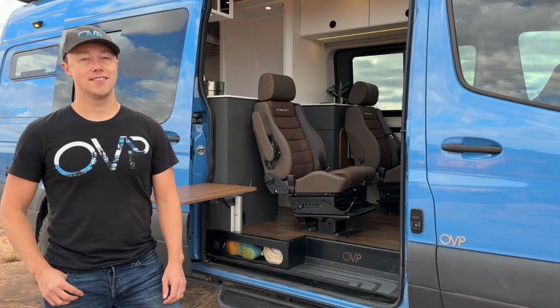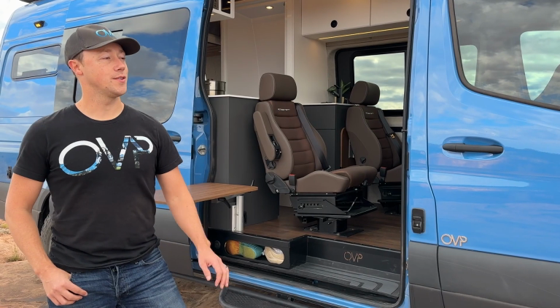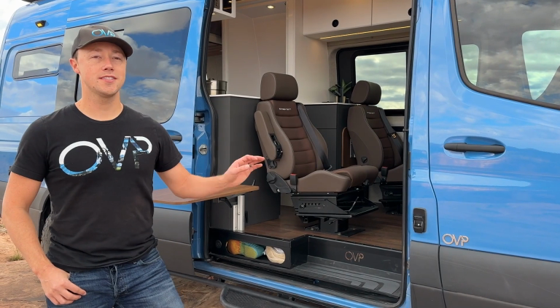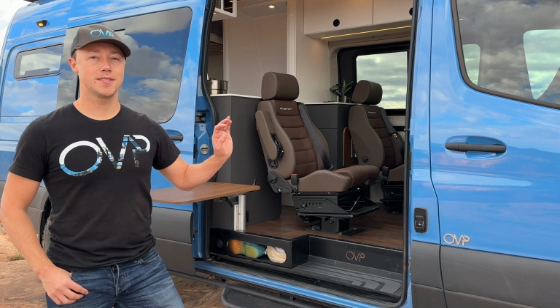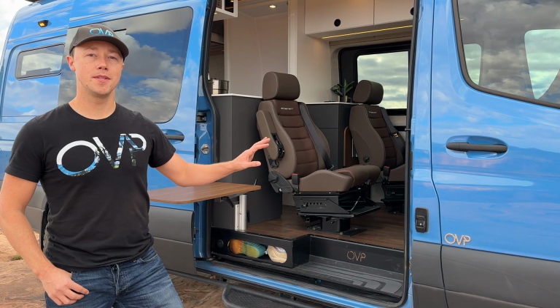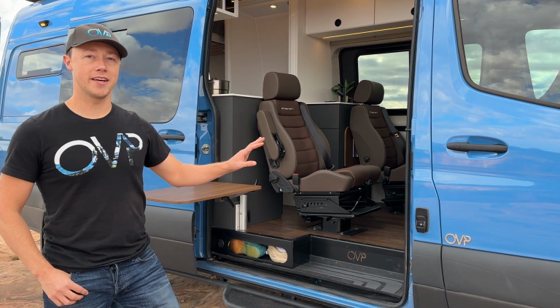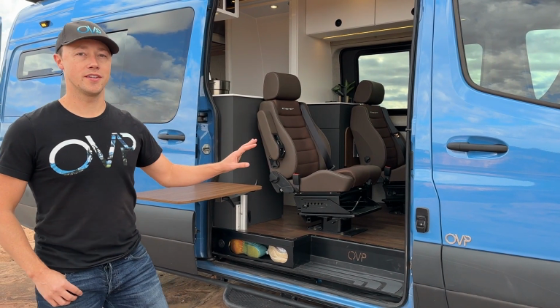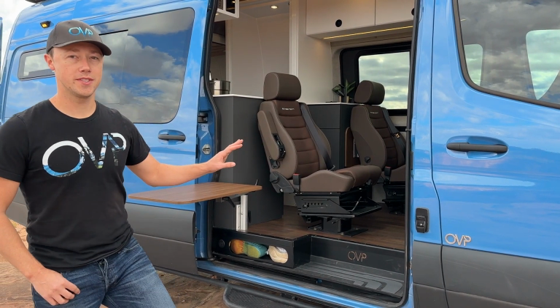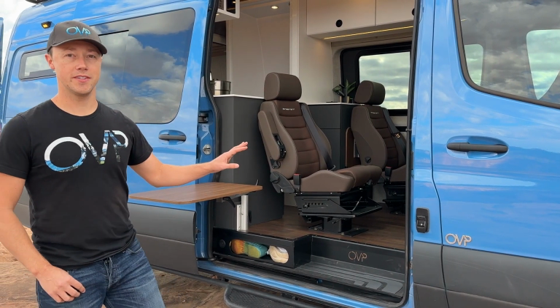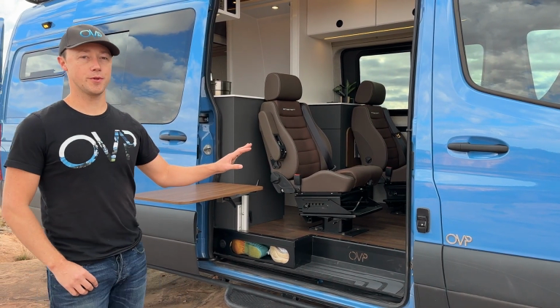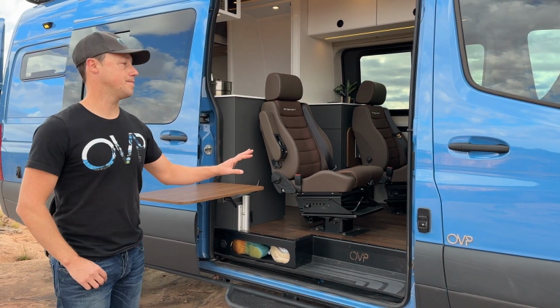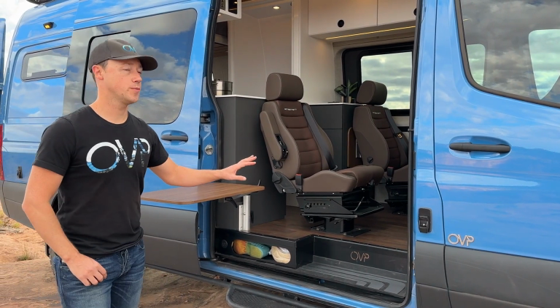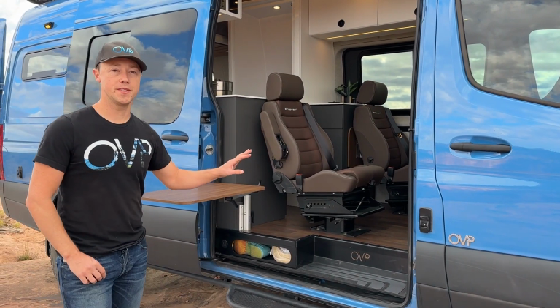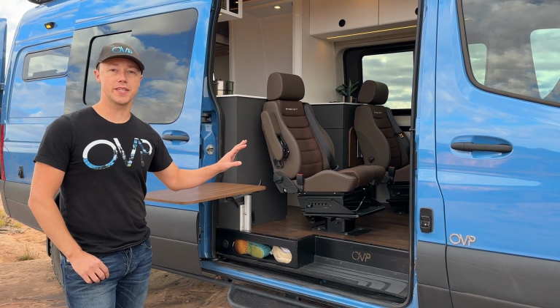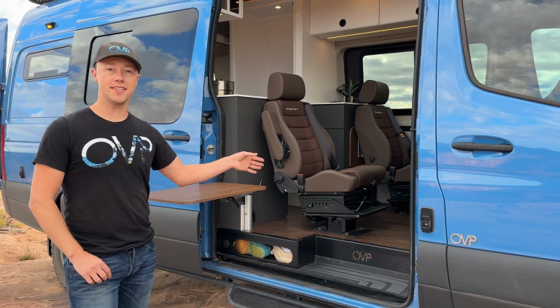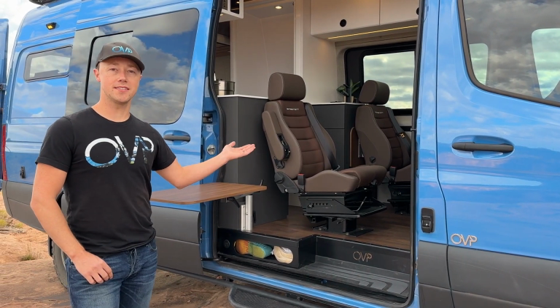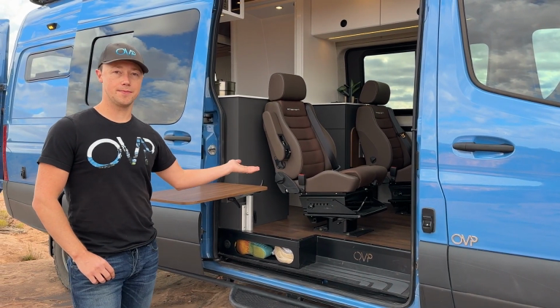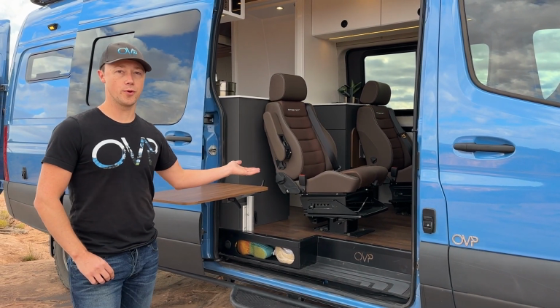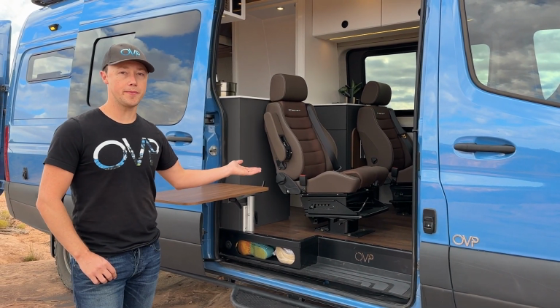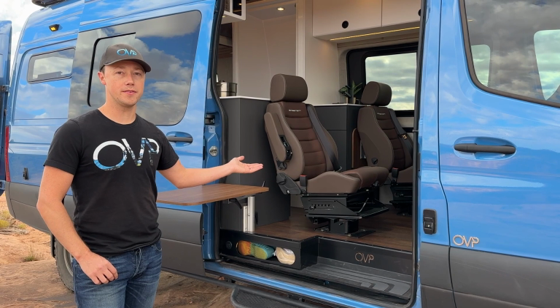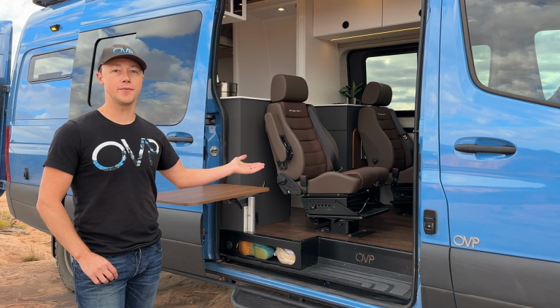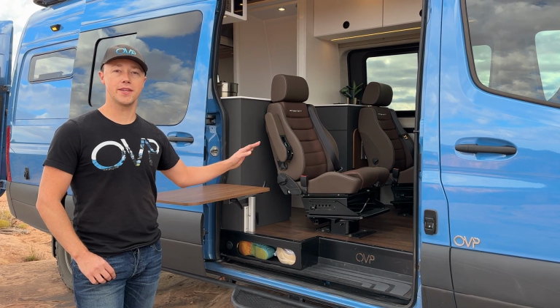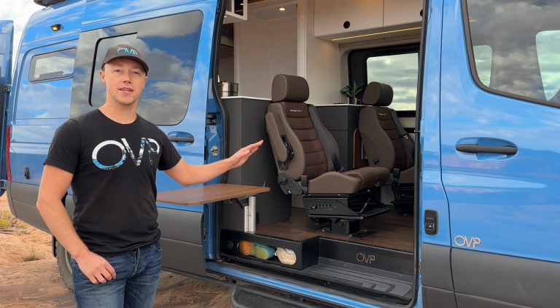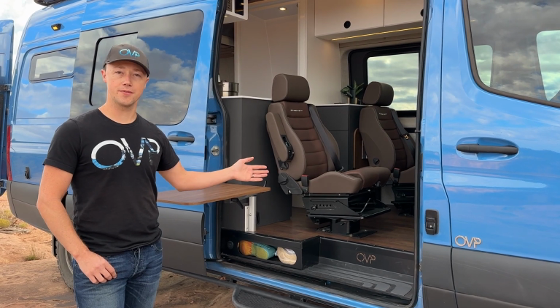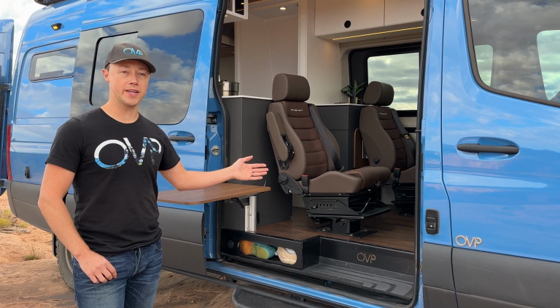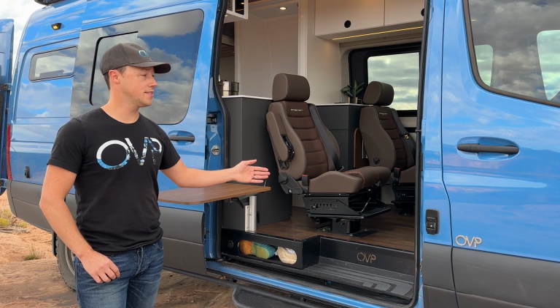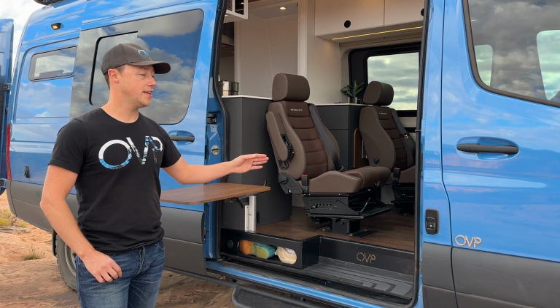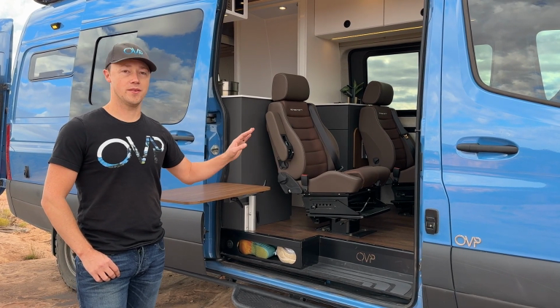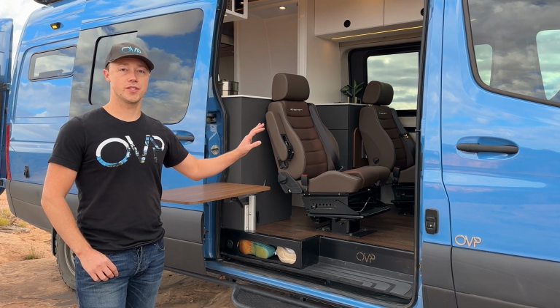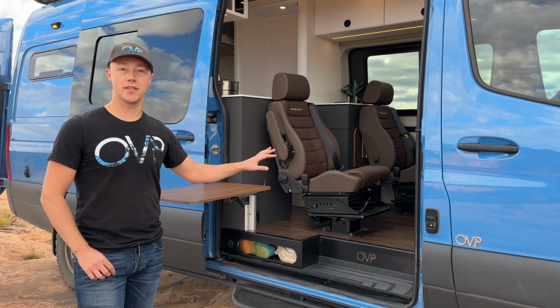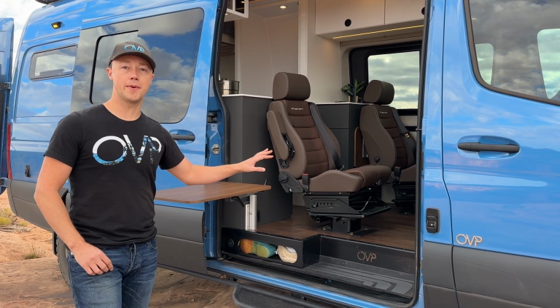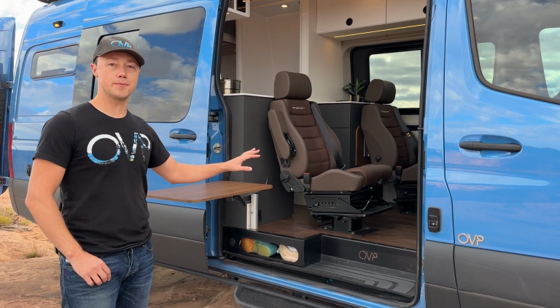This is the Mazama layout on the 170 Sprinter, which means we can seat and sleep four people, and we can do that in a couple of different ways. We're going to show you the lift bed option here.